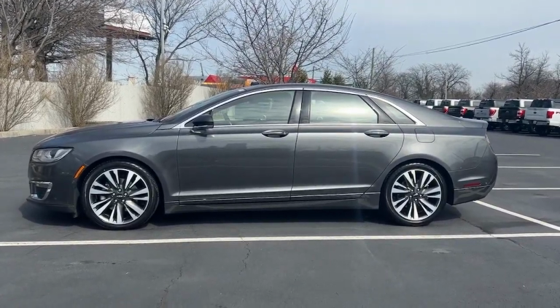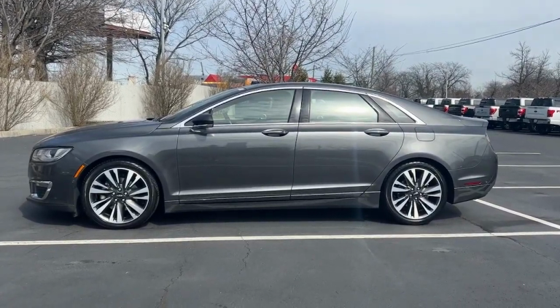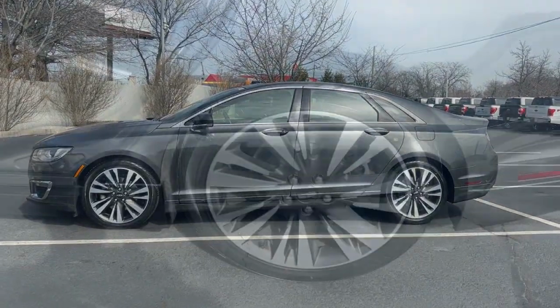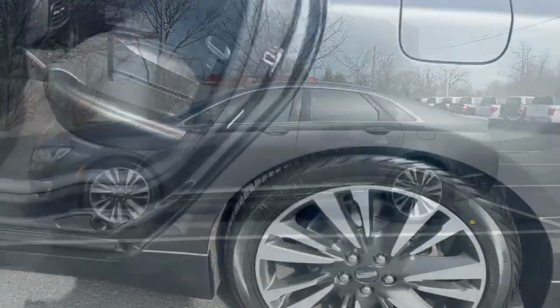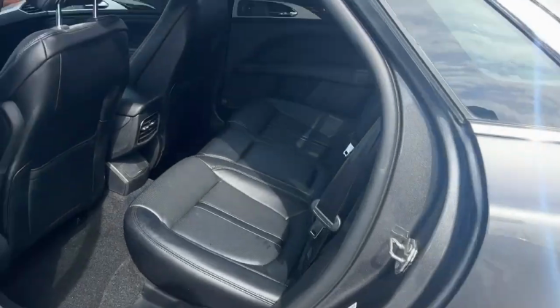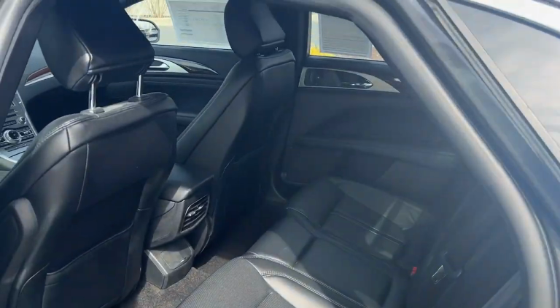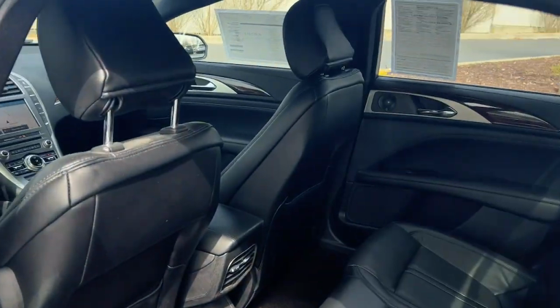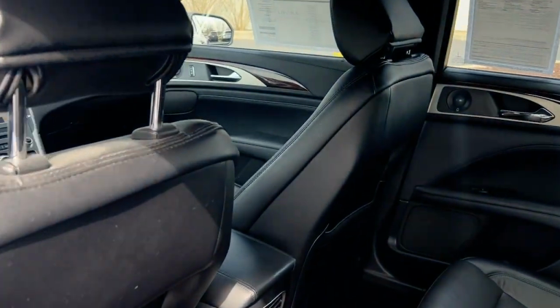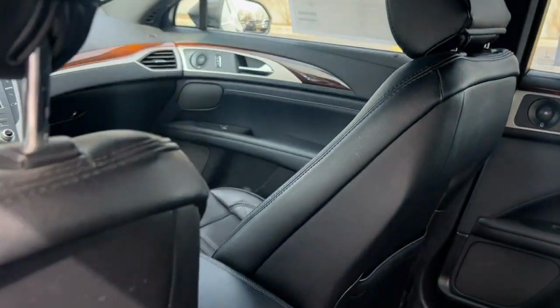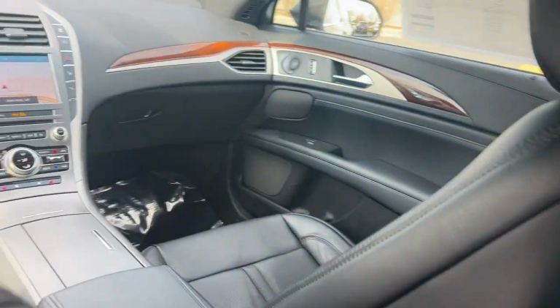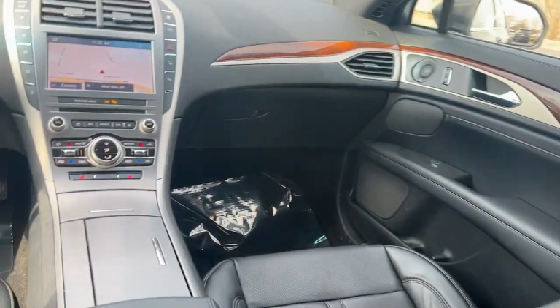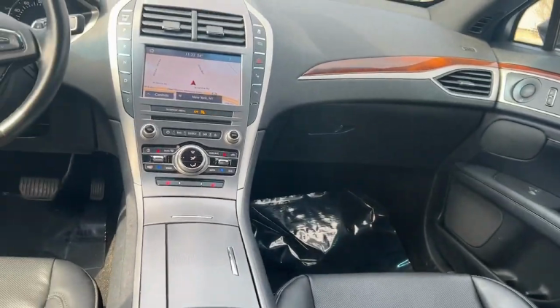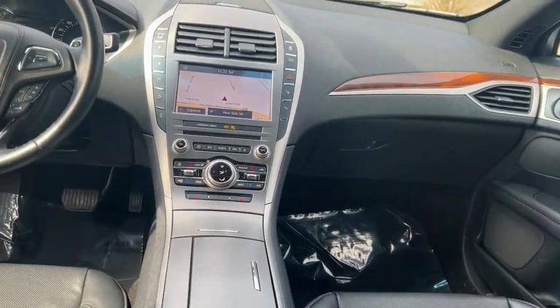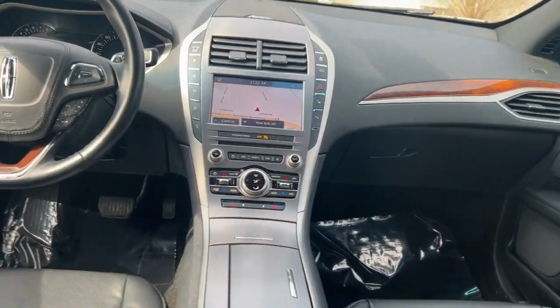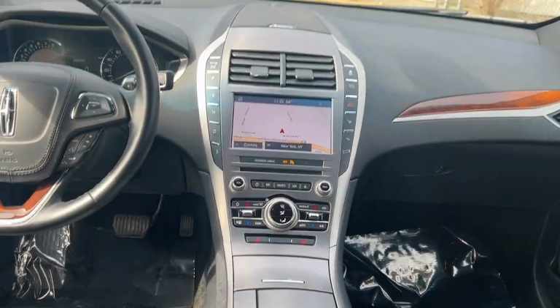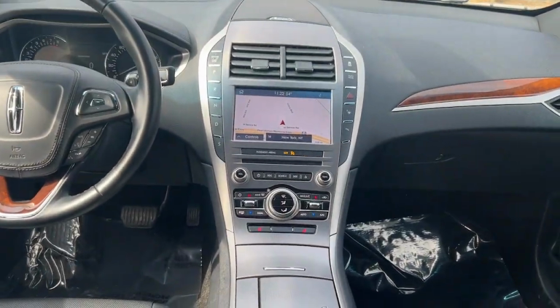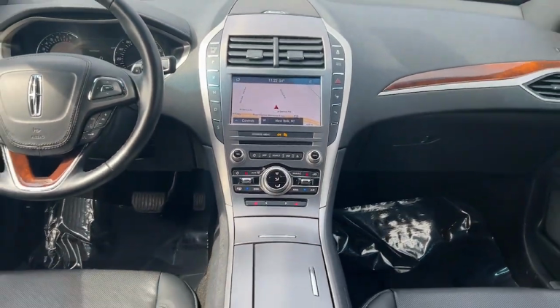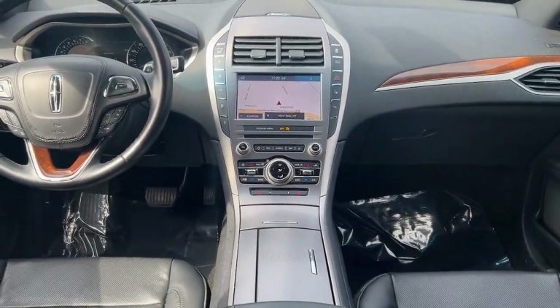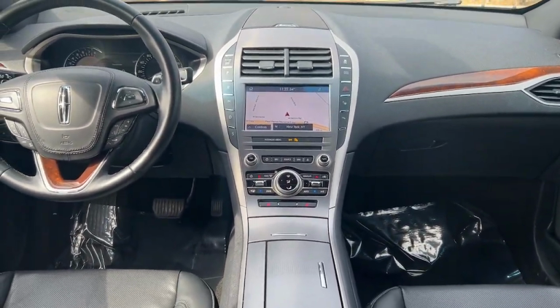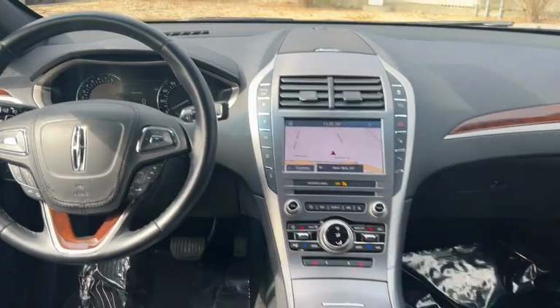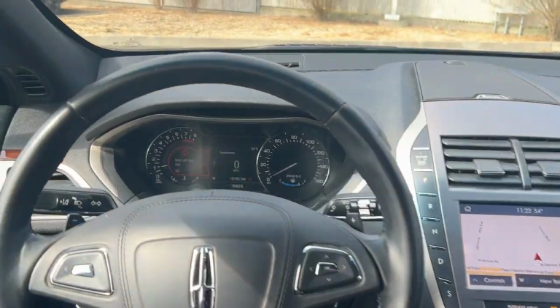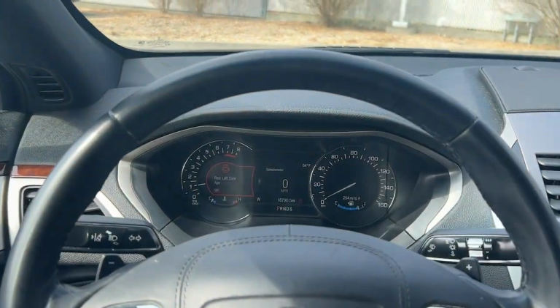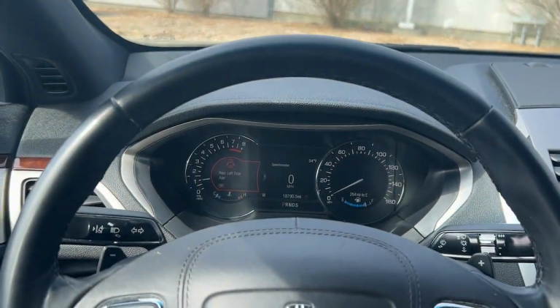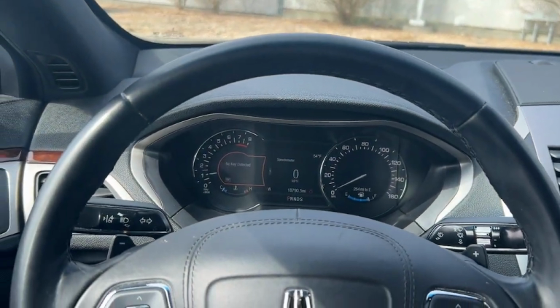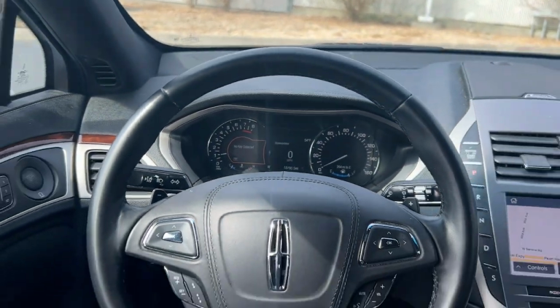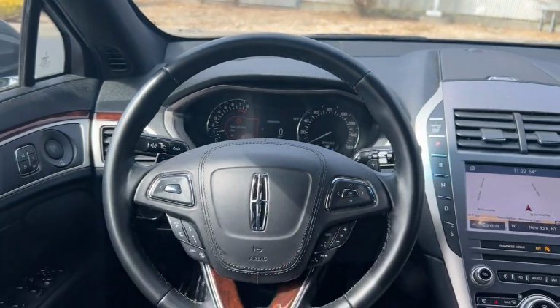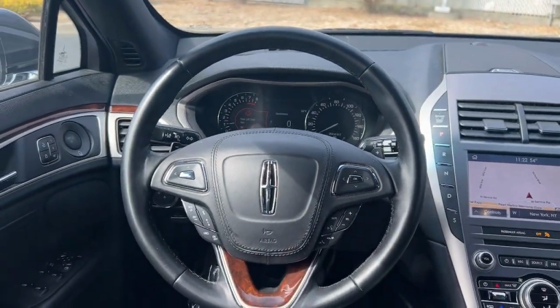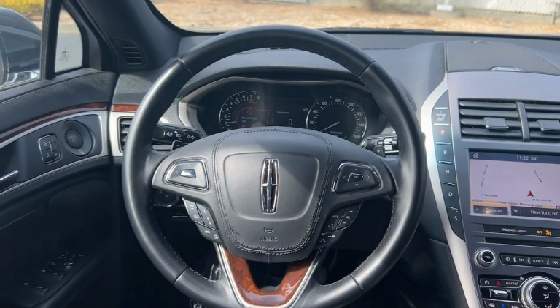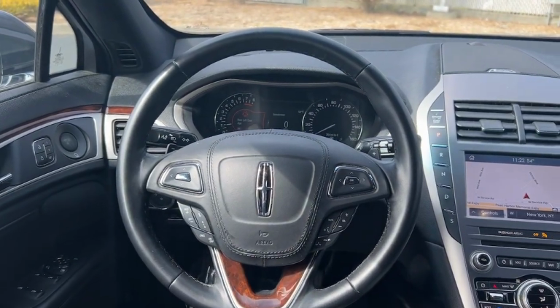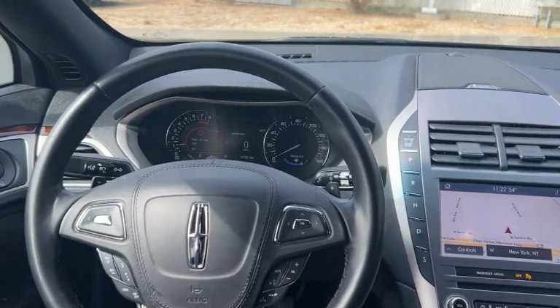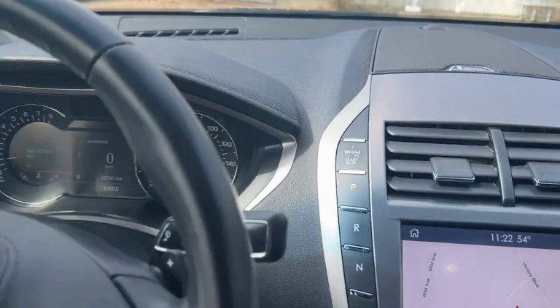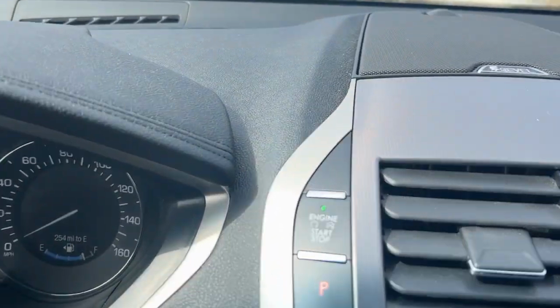Quiet power blends with premium comfort in this expressive MKZ. See for yourself when you take it out for a test drive. Our professional staff looks forward to giving you excellent service.